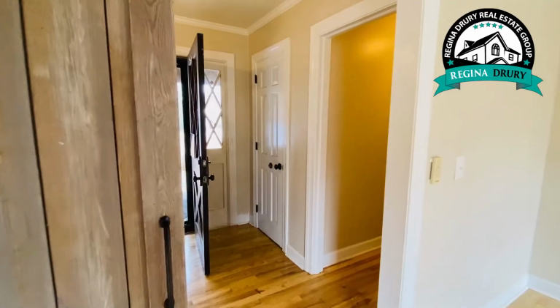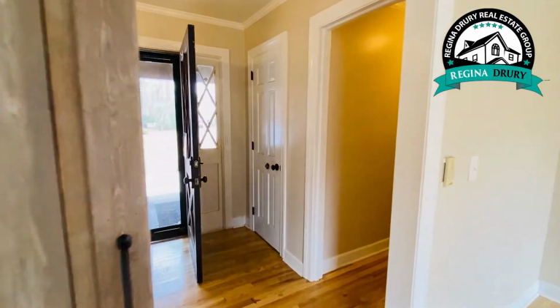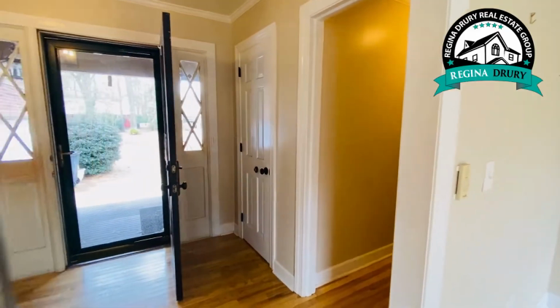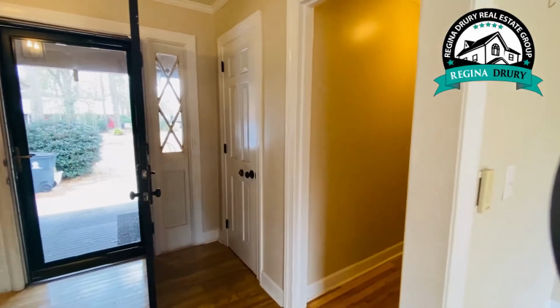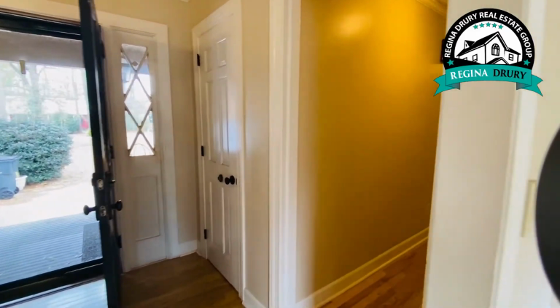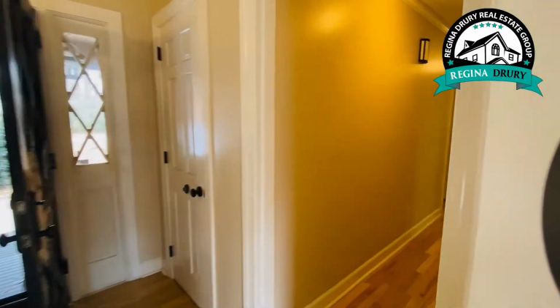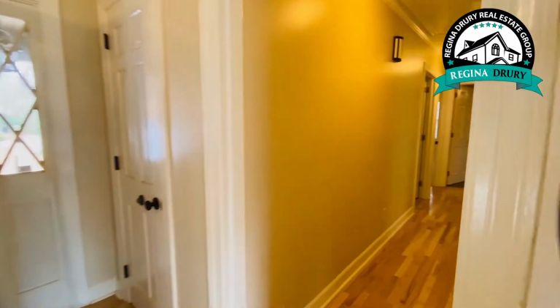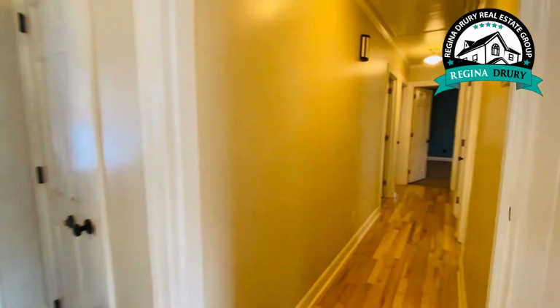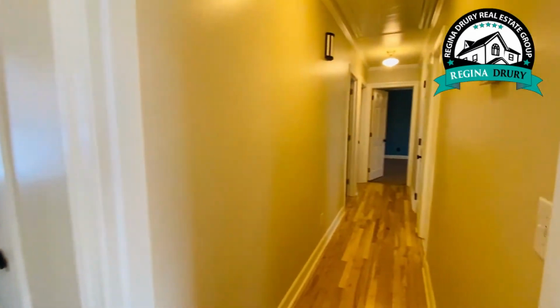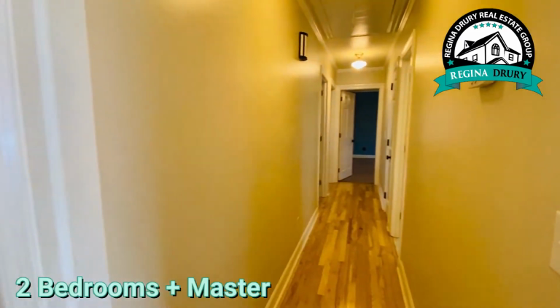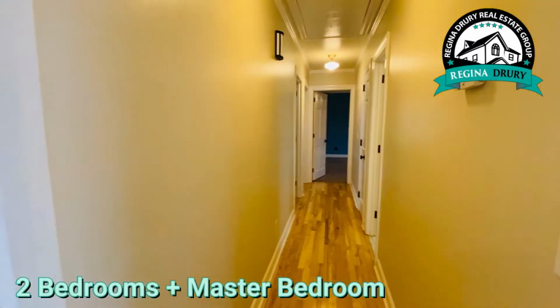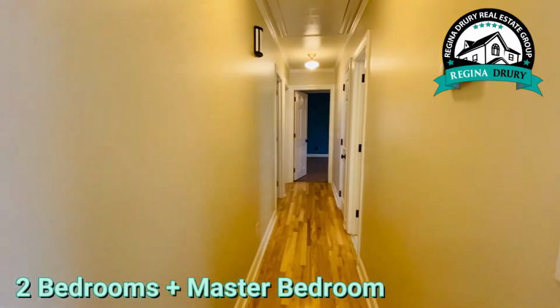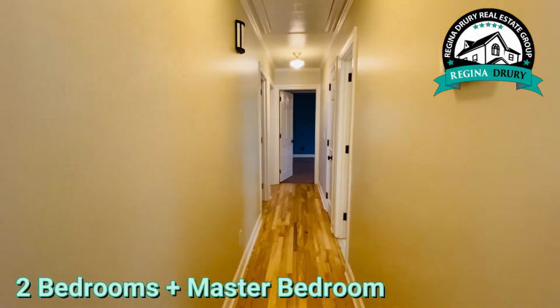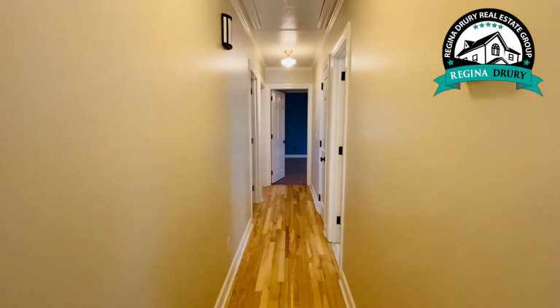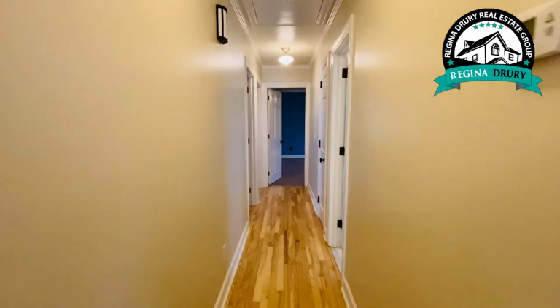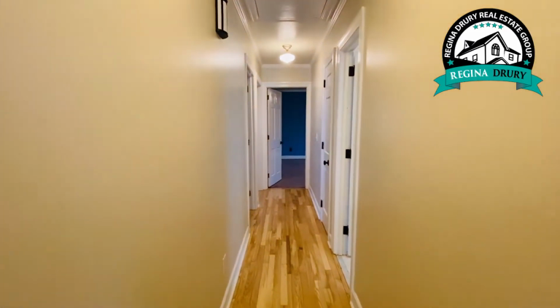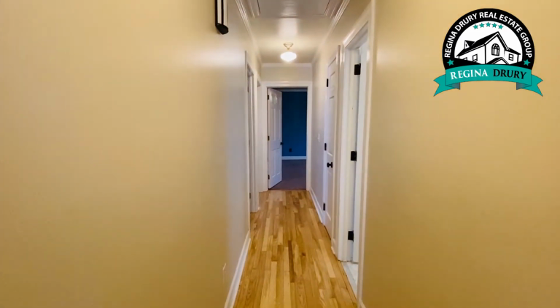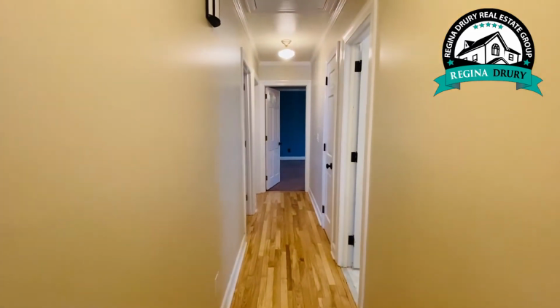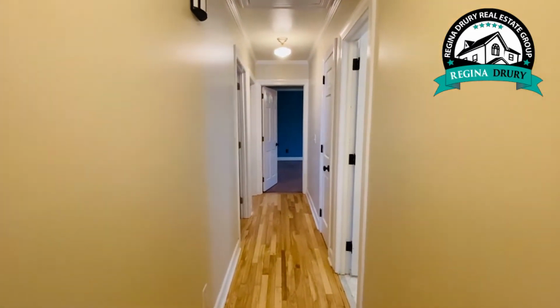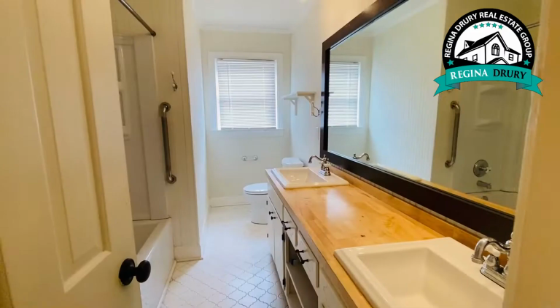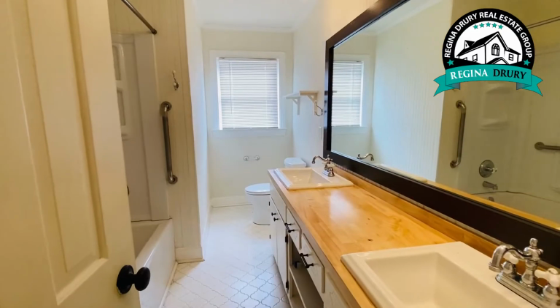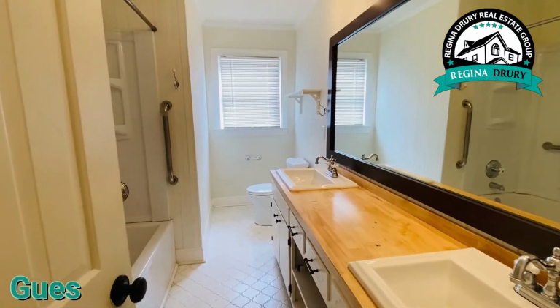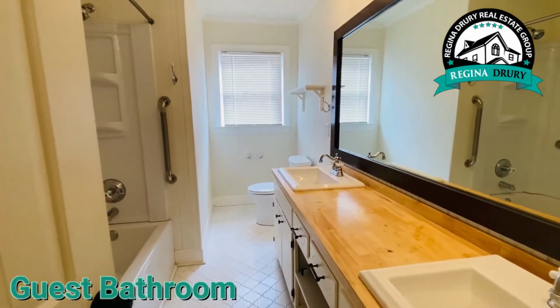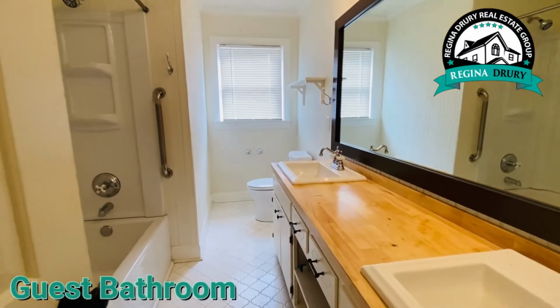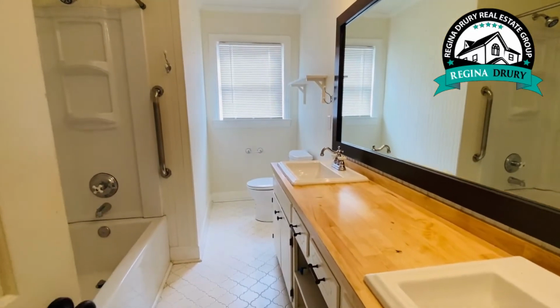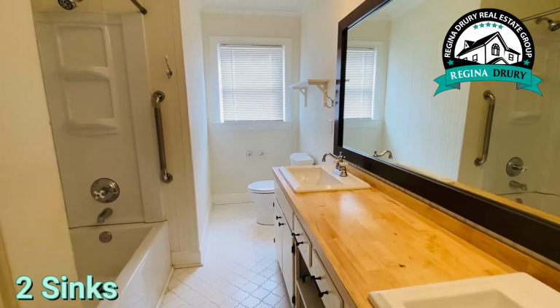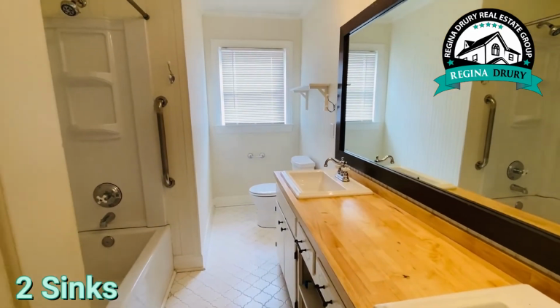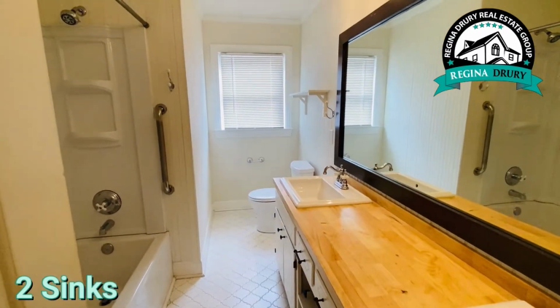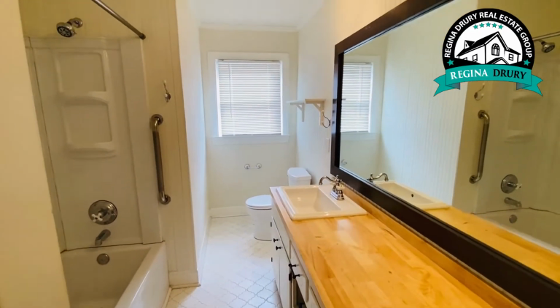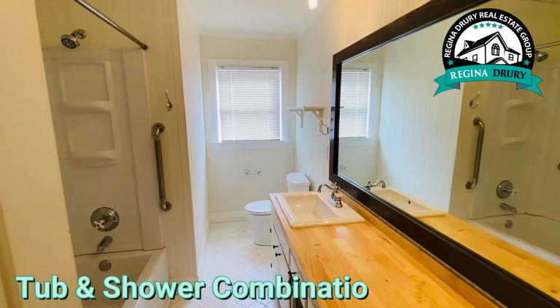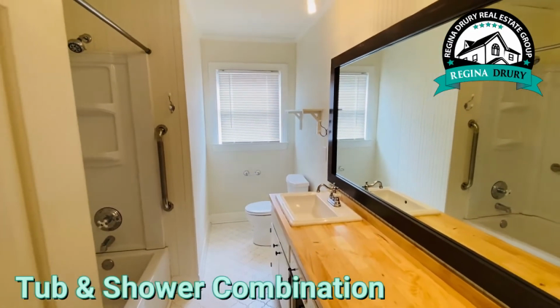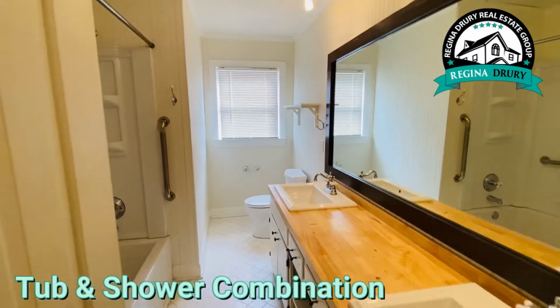Going back to the foyer, there are two bedrooms plus the master just down this hallway. The guest bathroom has two sinks and a tub-shower combination.